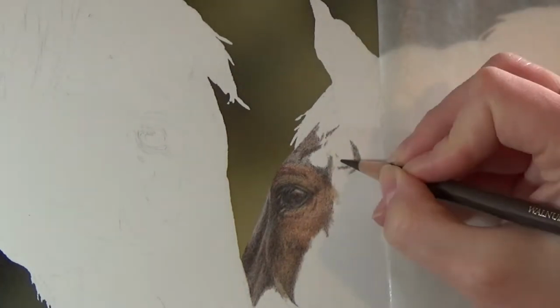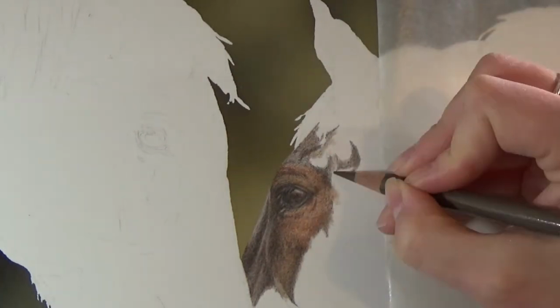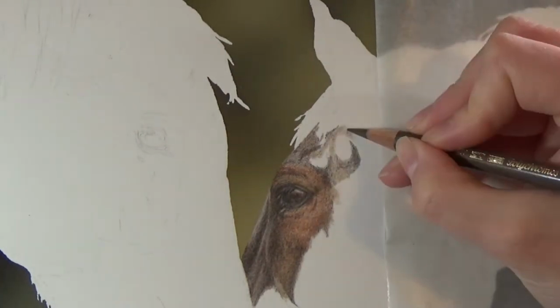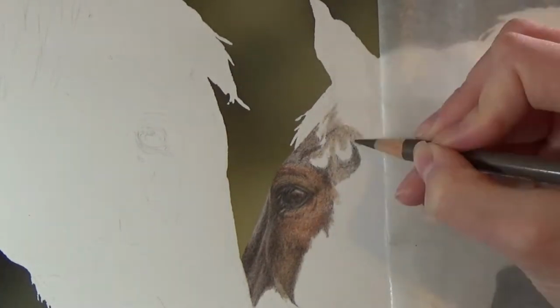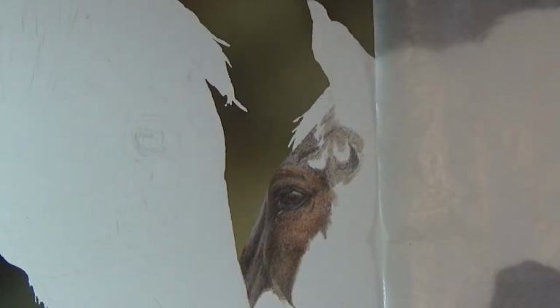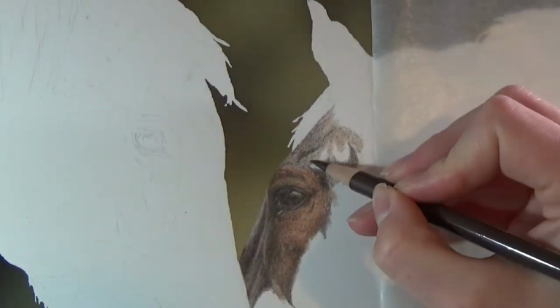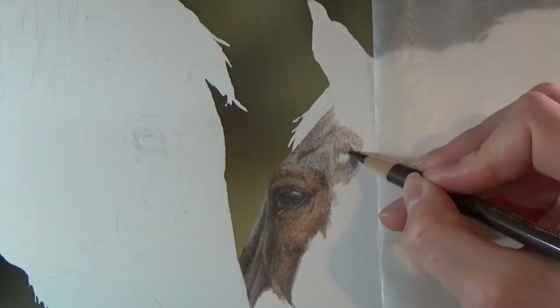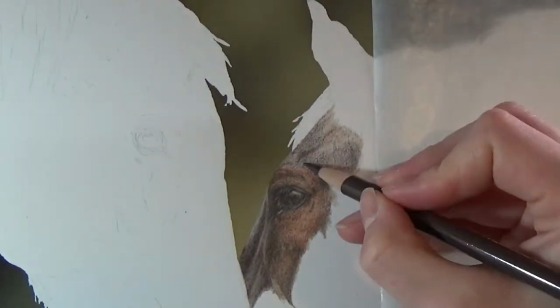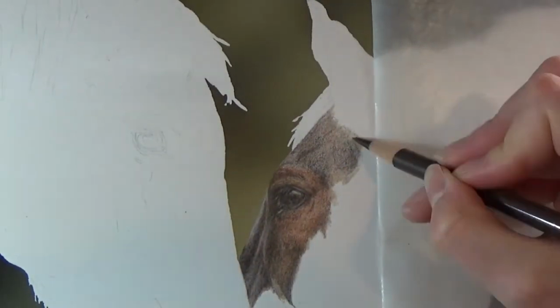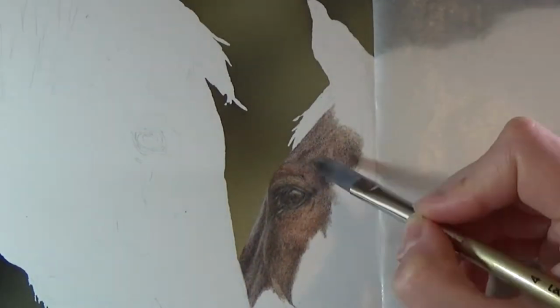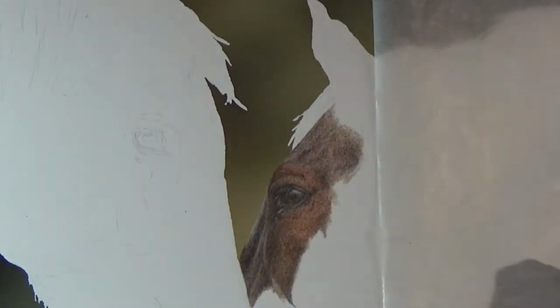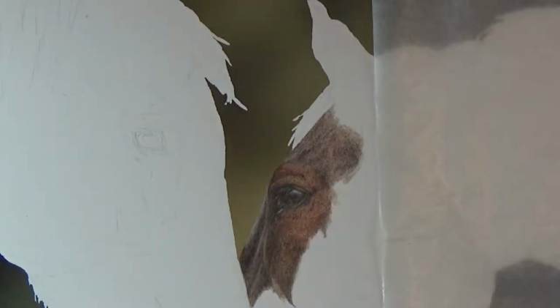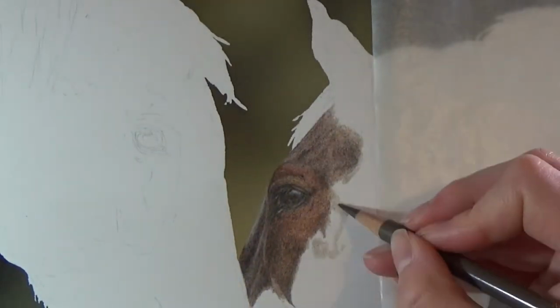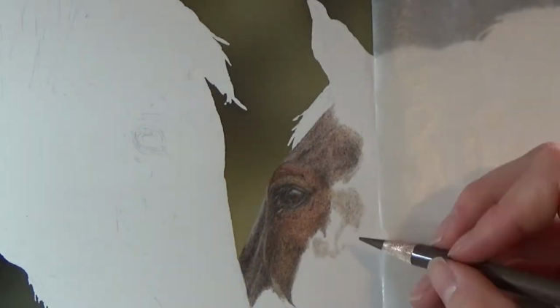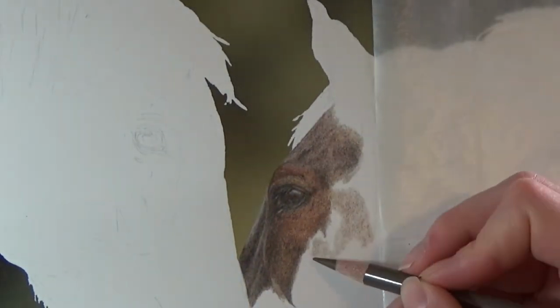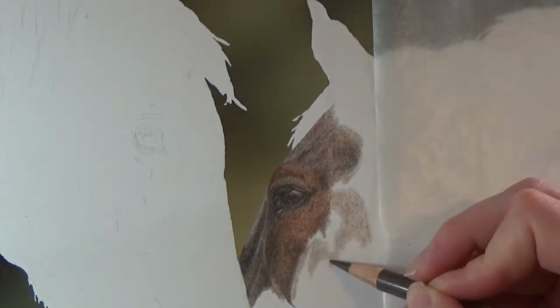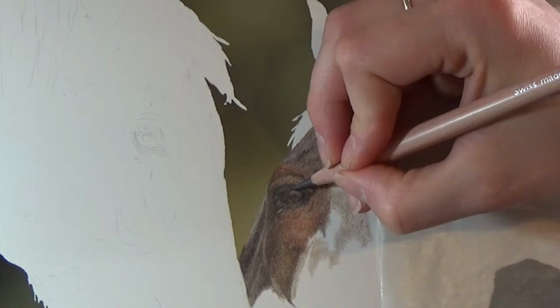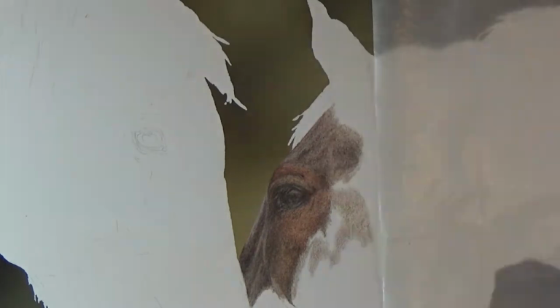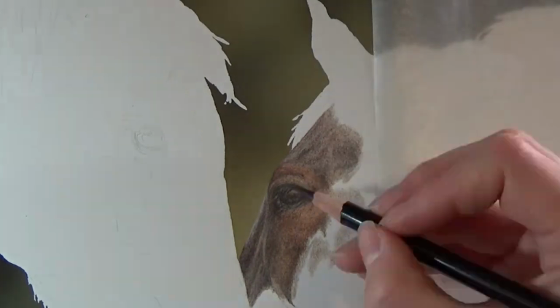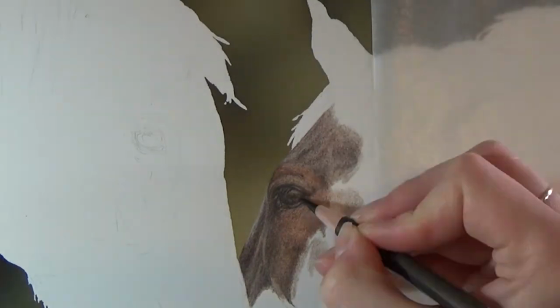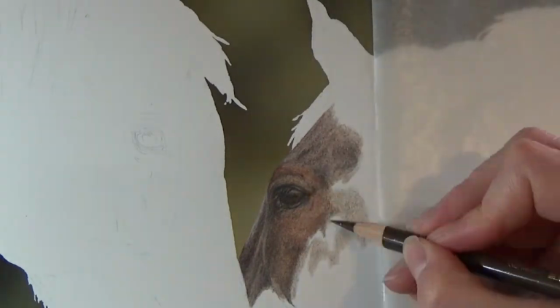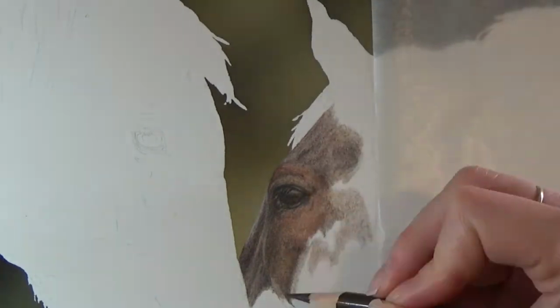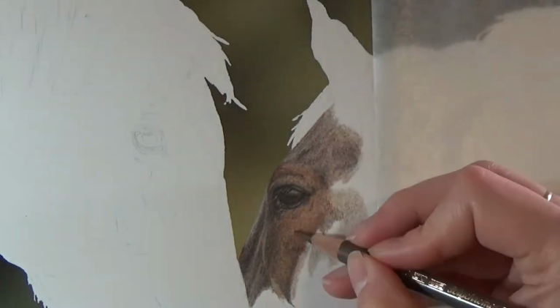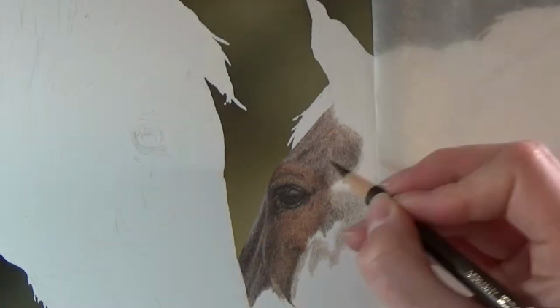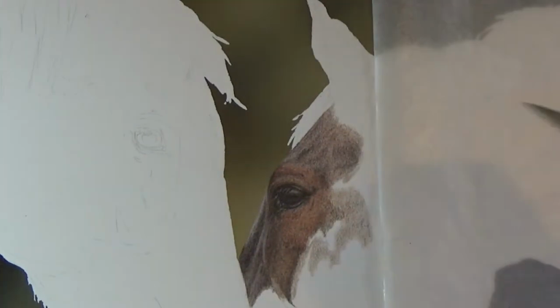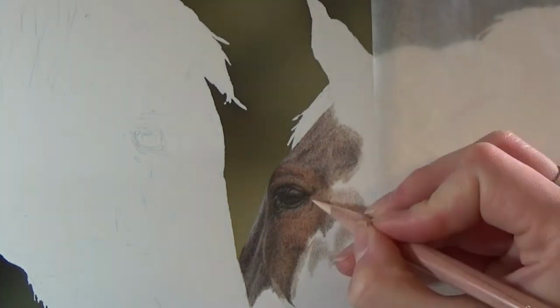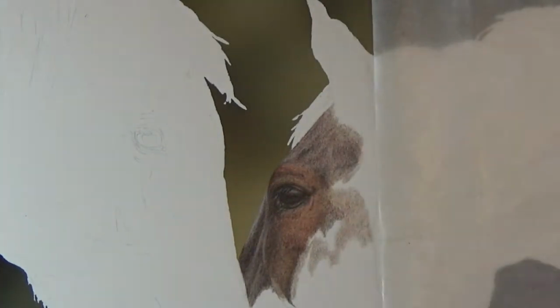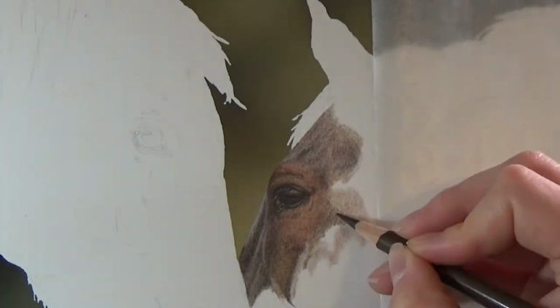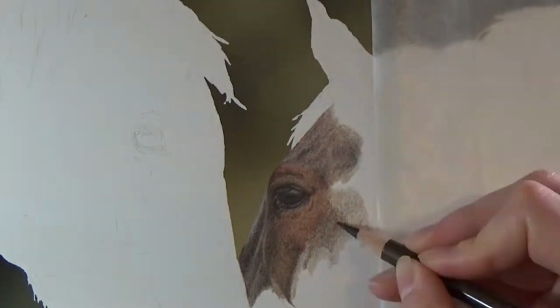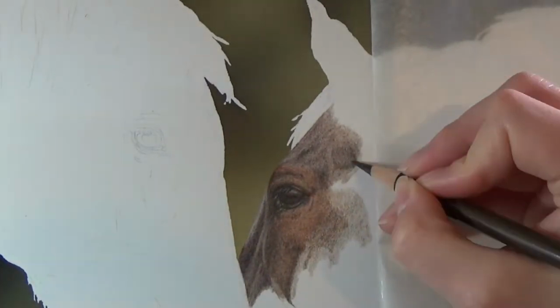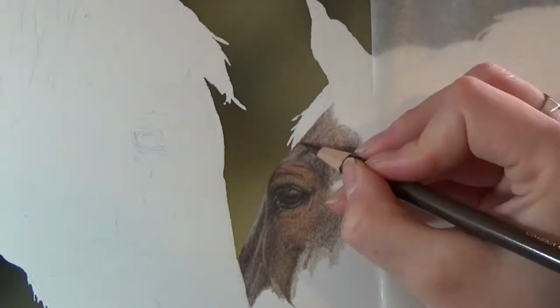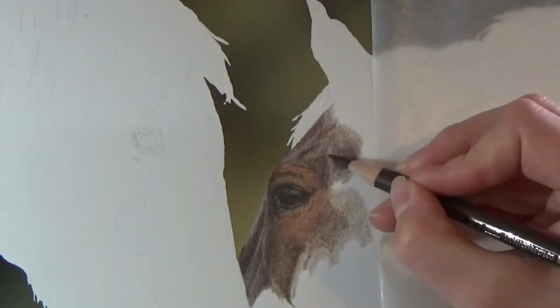Coloured pencil is an extremely slow medium. It's a matter of patience and just building up those layers, building up that colour until you get the look that you're going for.